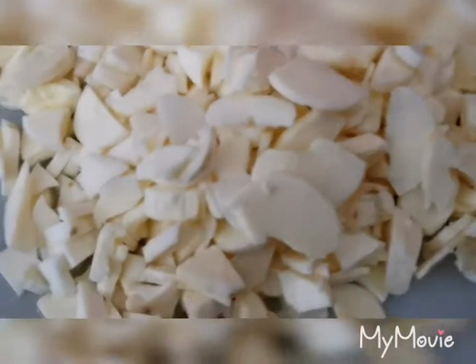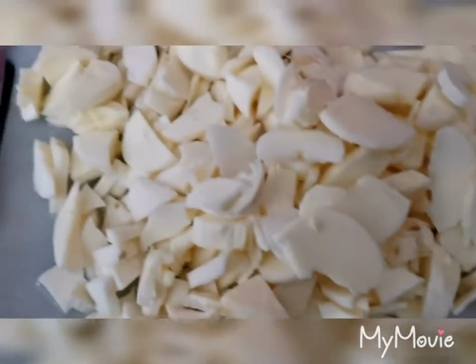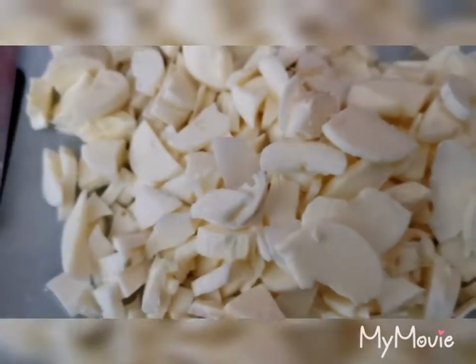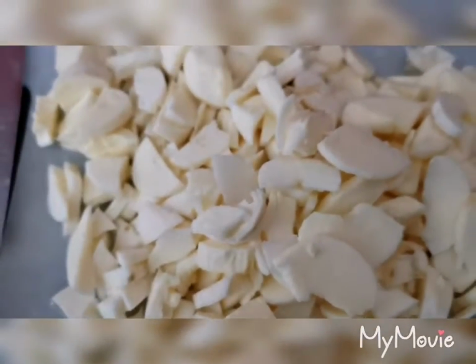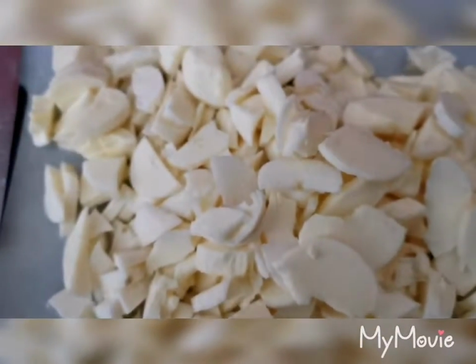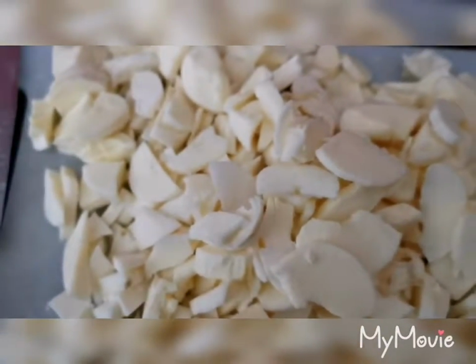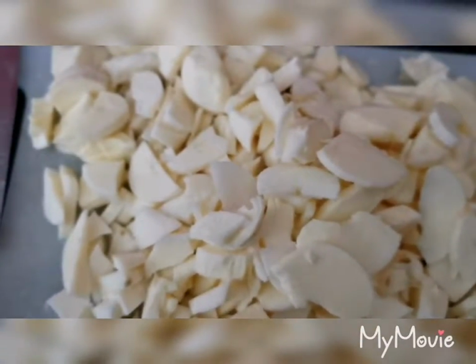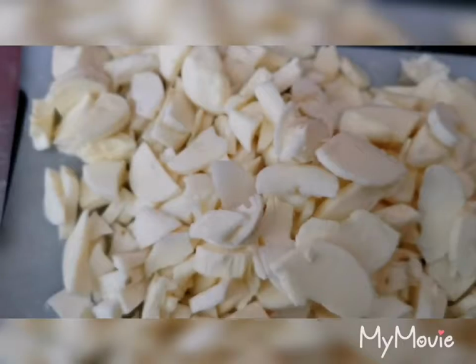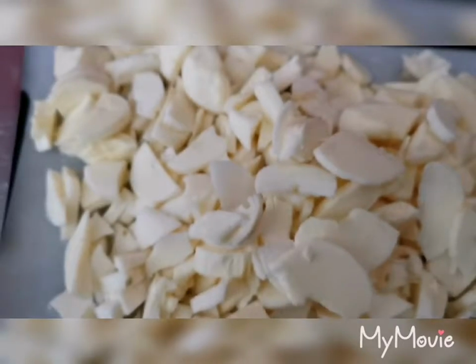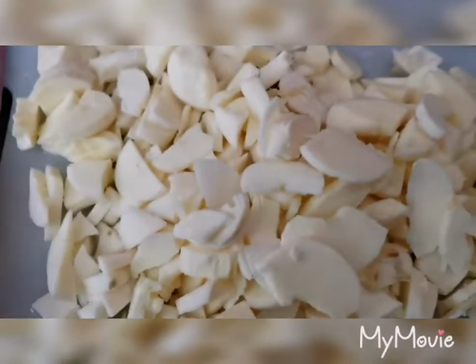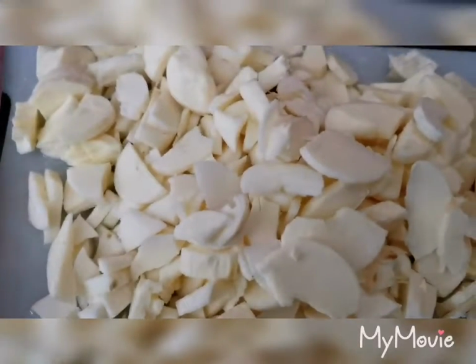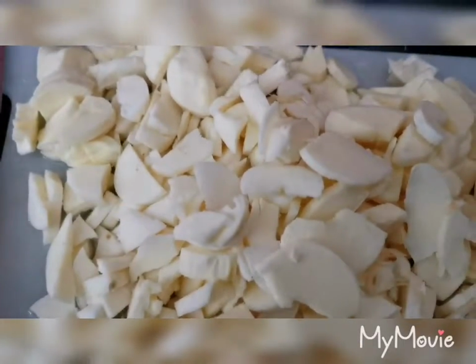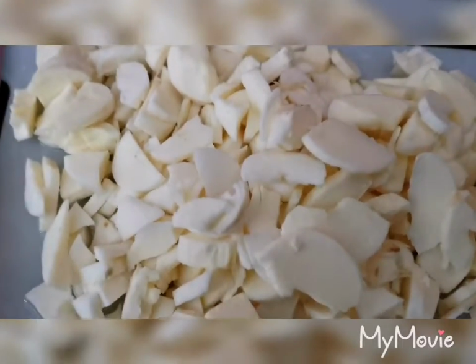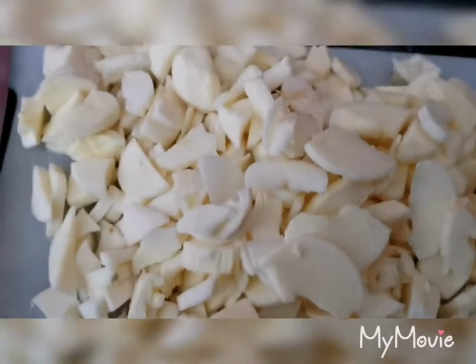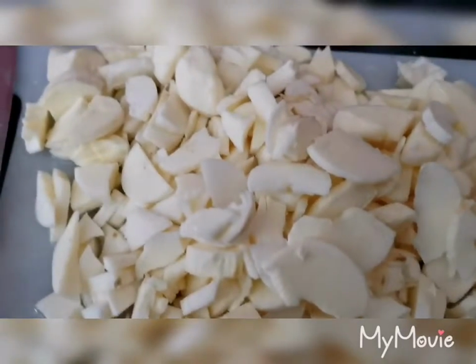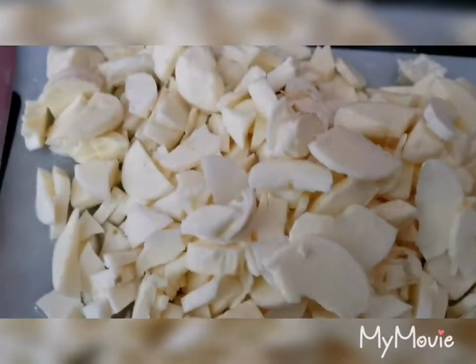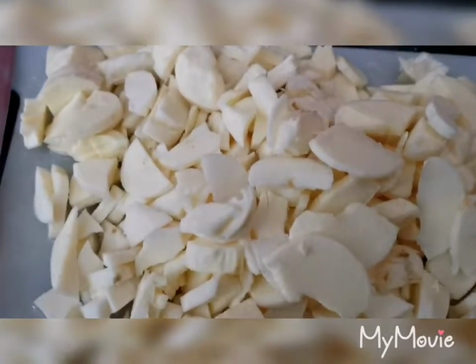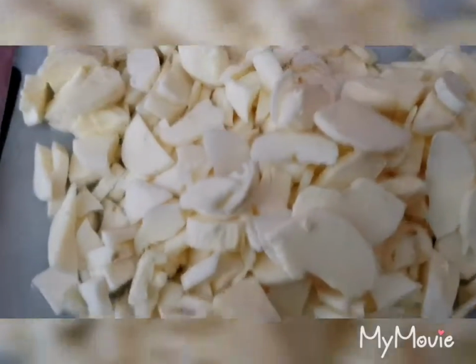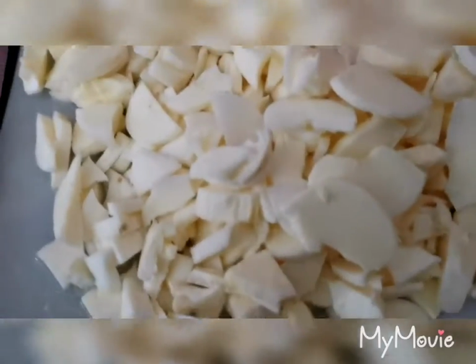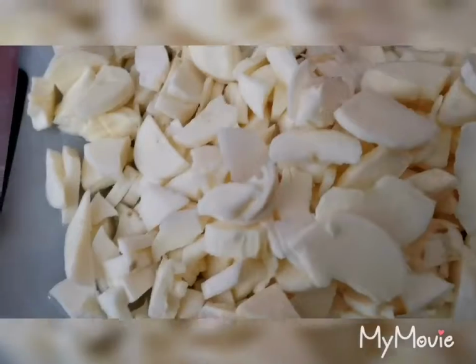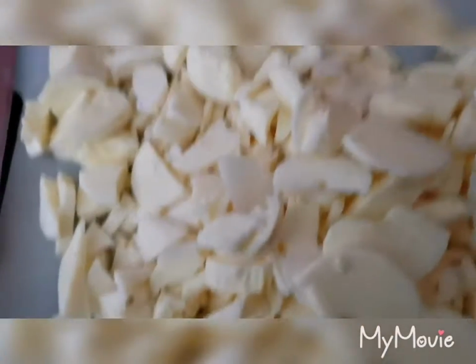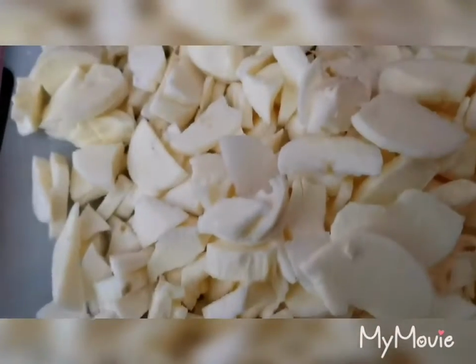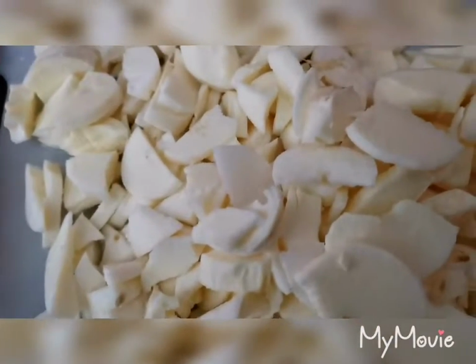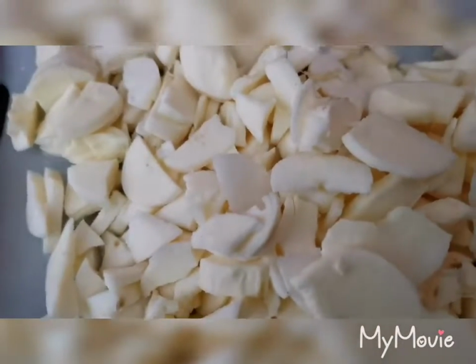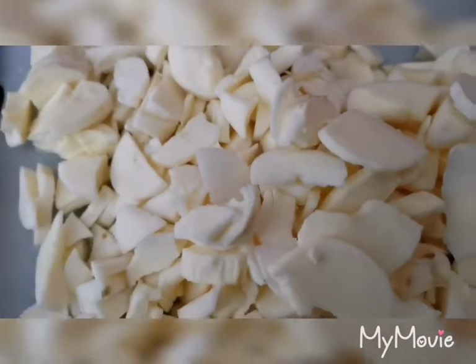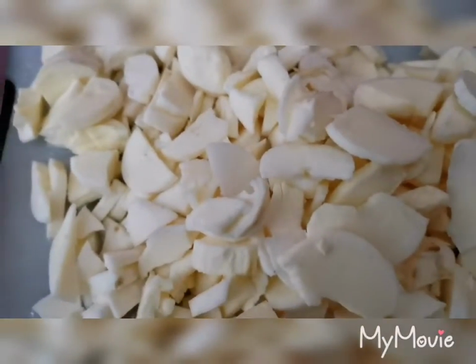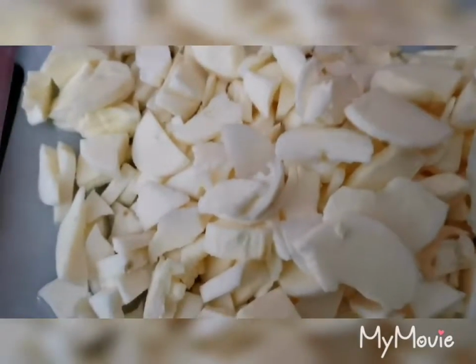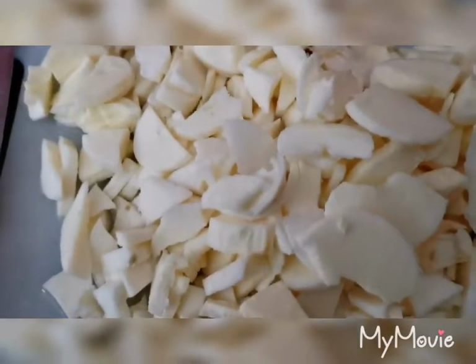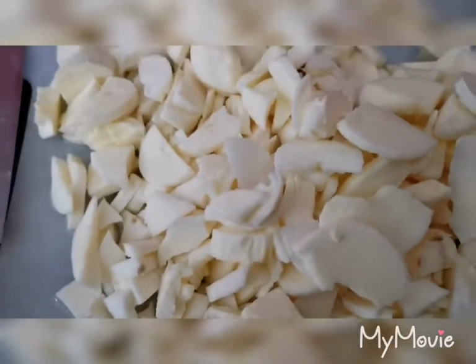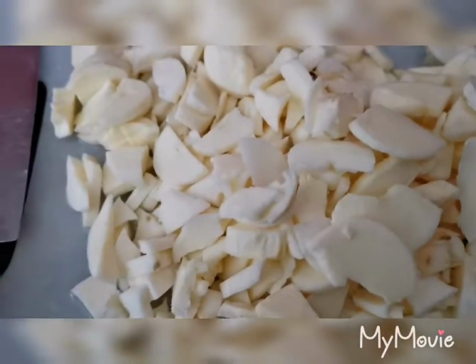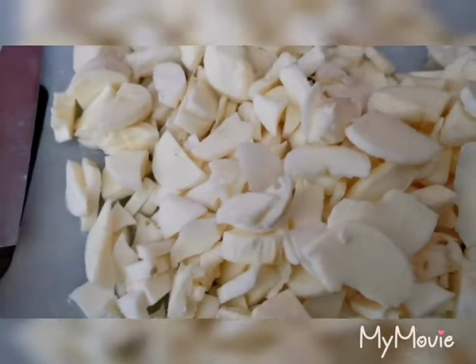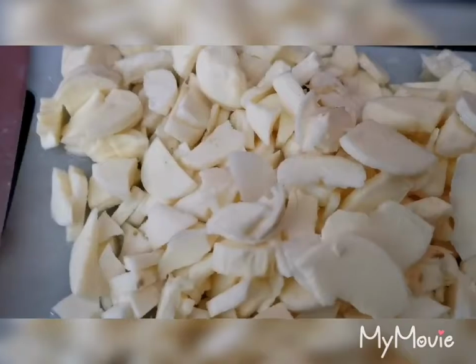I will make a cut and cut the rice. I will cut the rice.